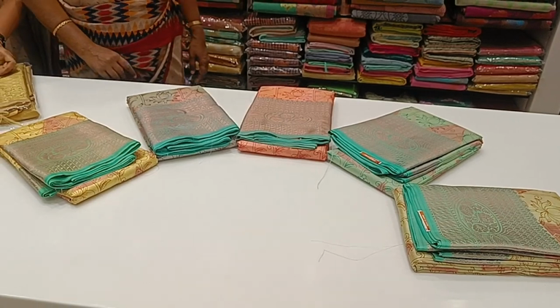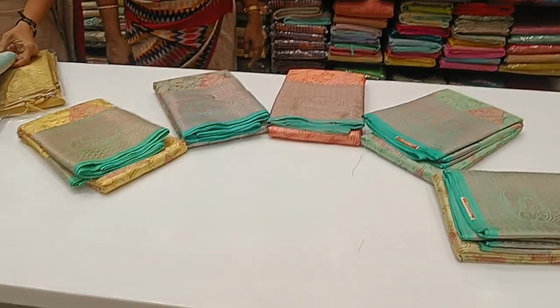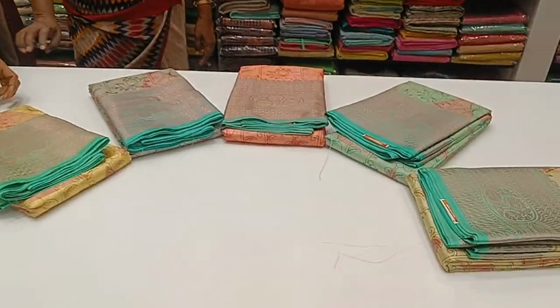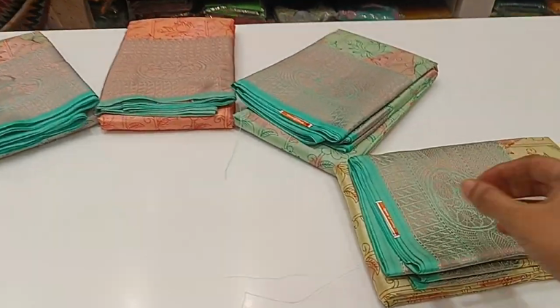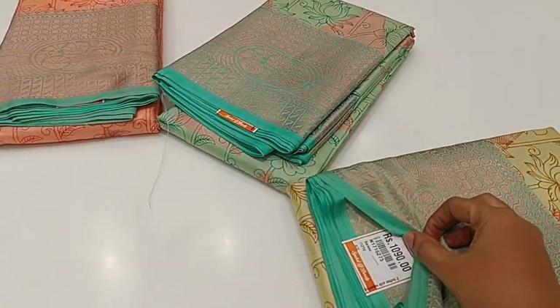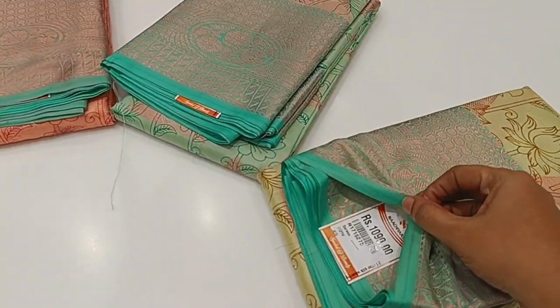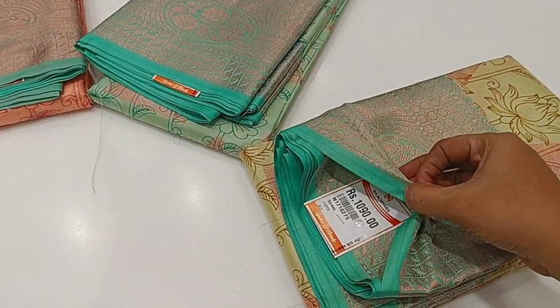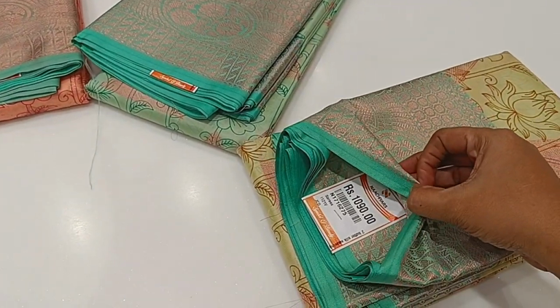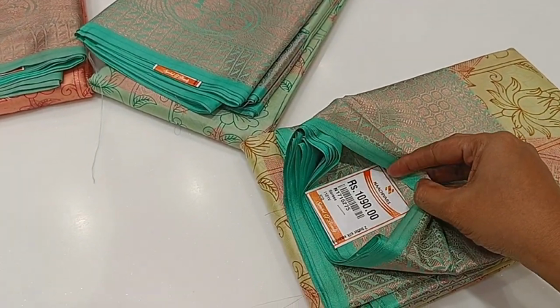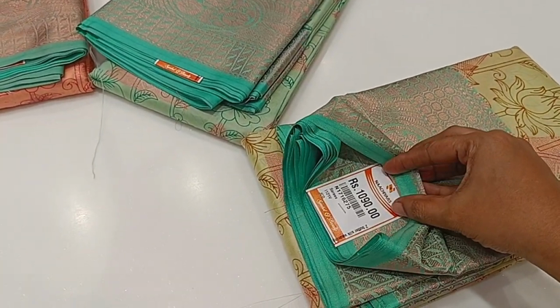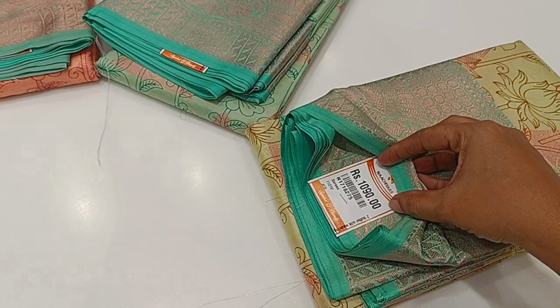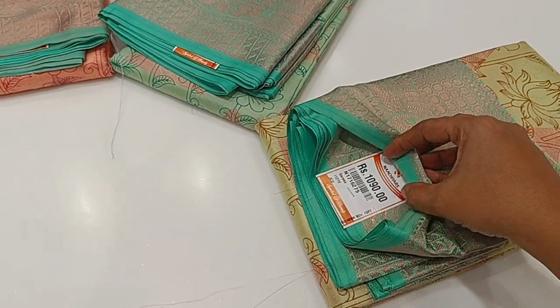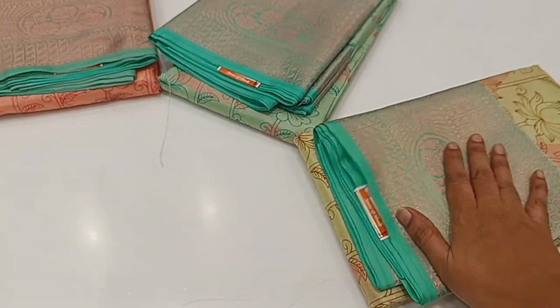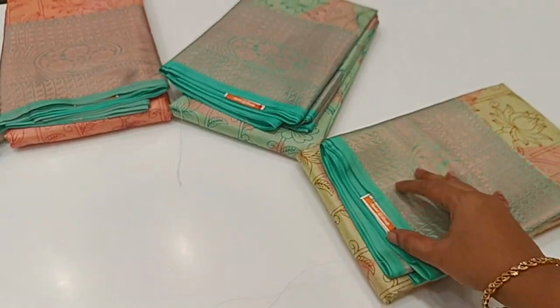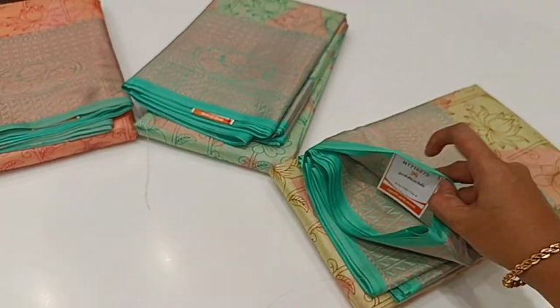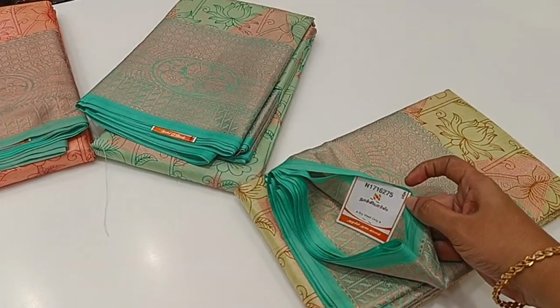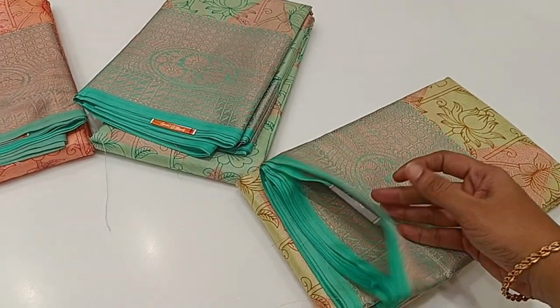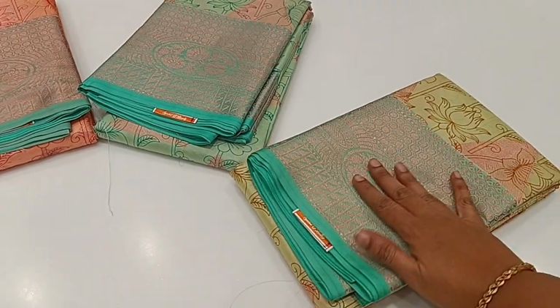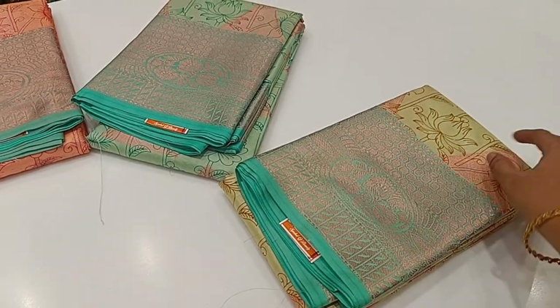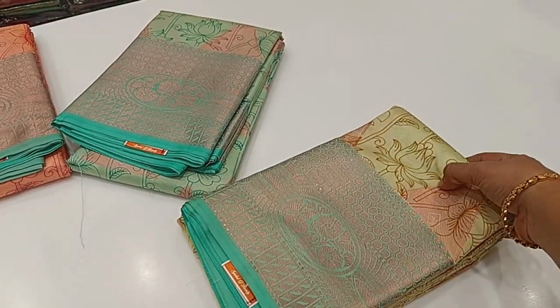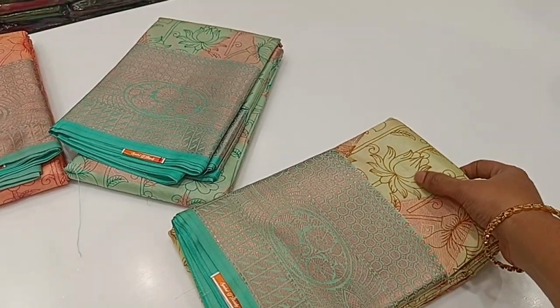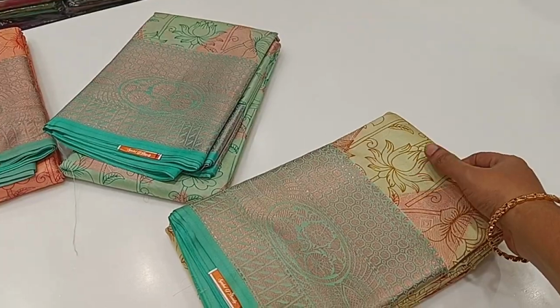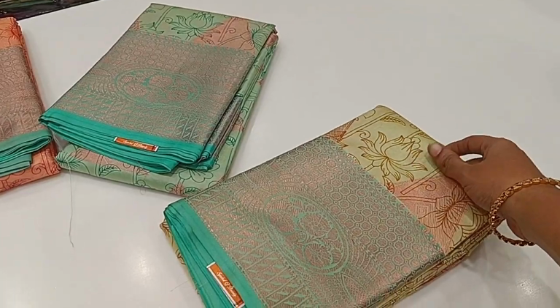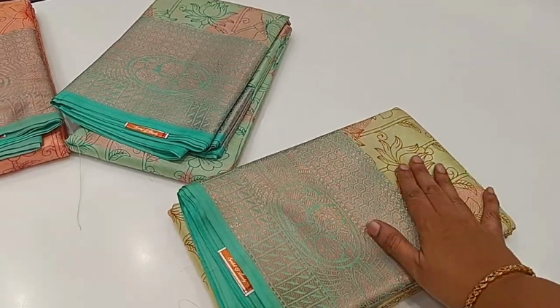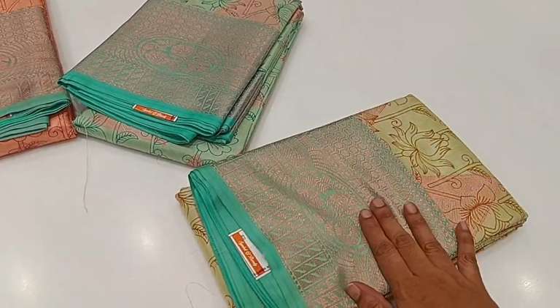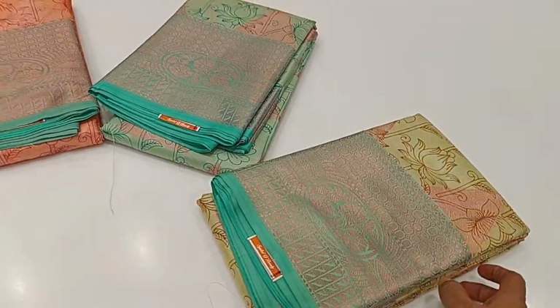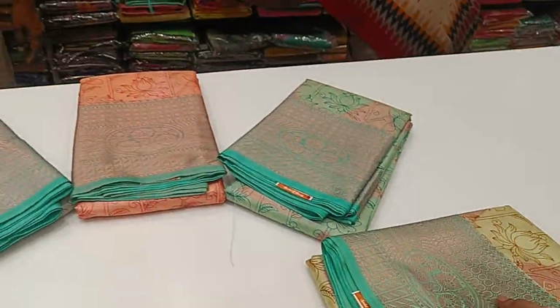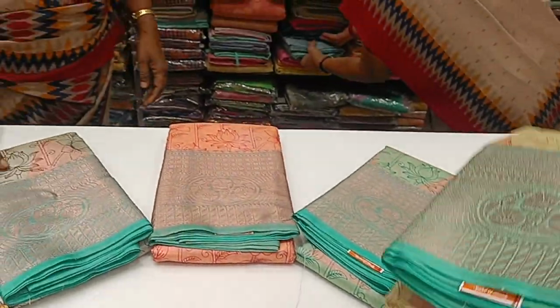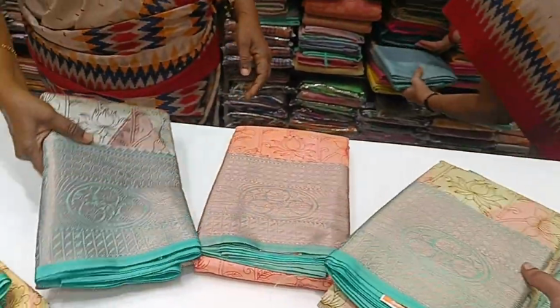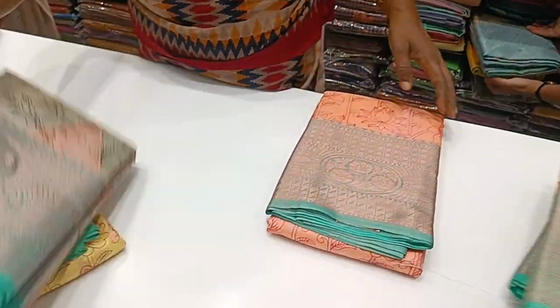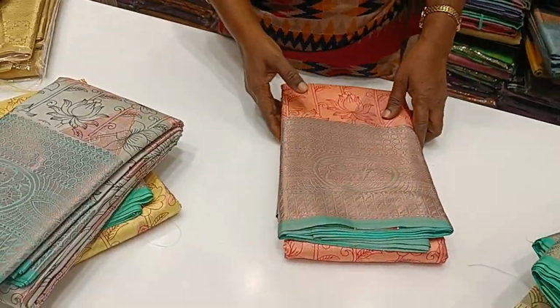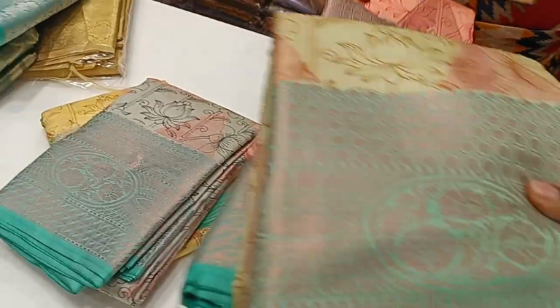The rate of this sari is about 50,000 rupees. We will see the Butter Silk Sari — the weaving, print, and jerry. We will see the same variety of sari collections.